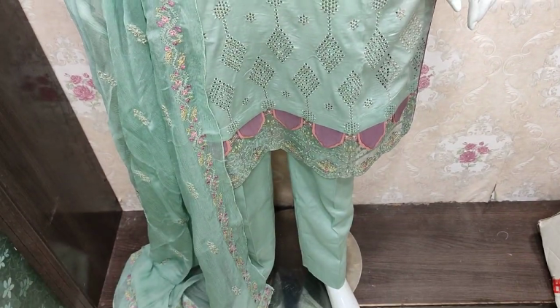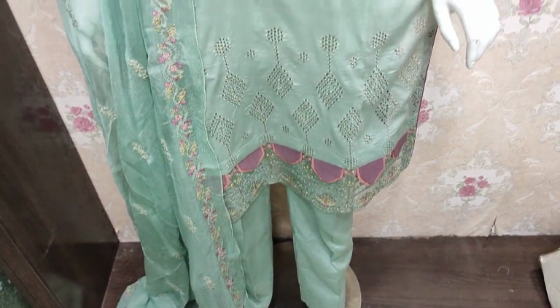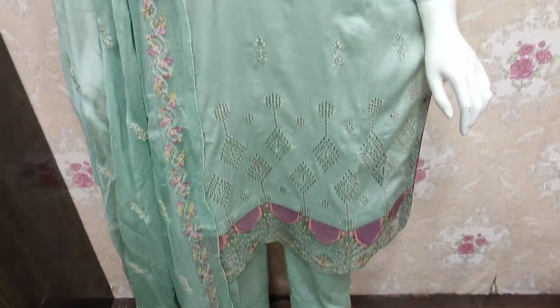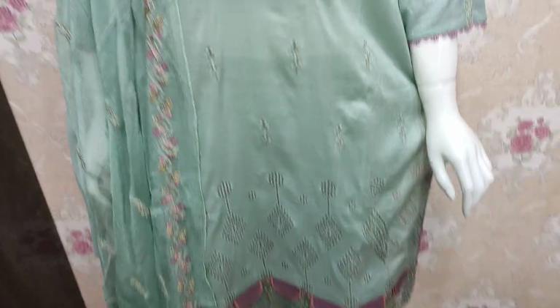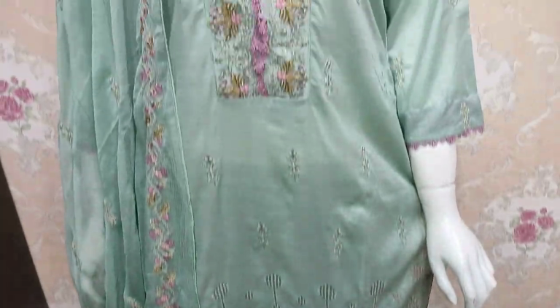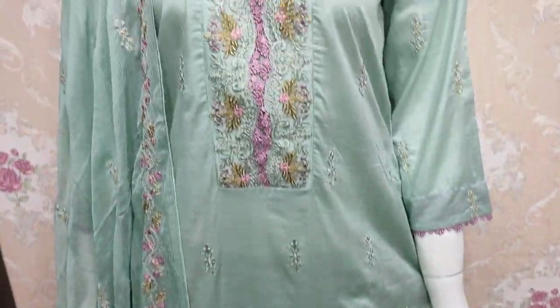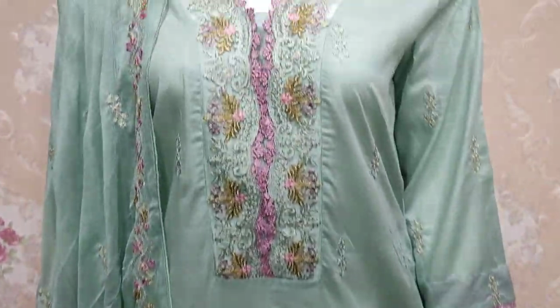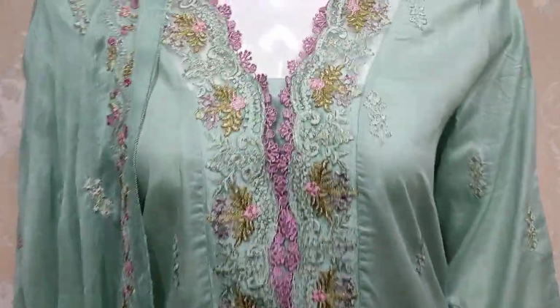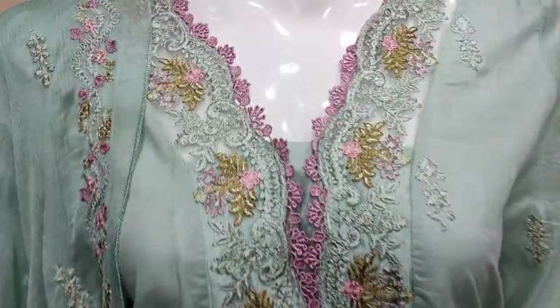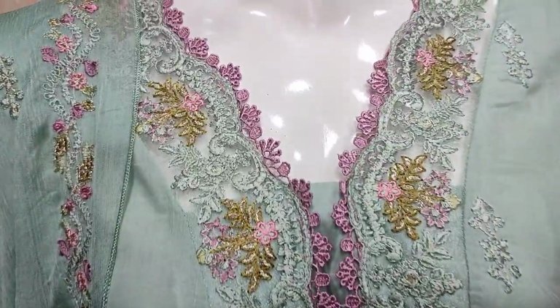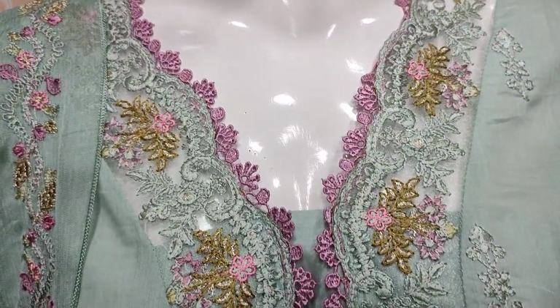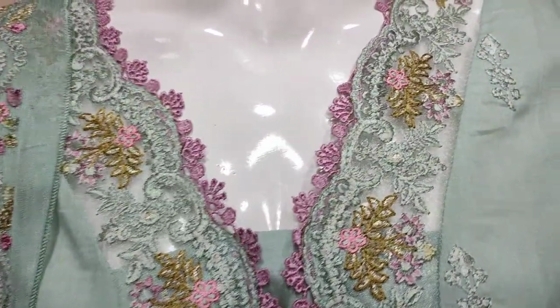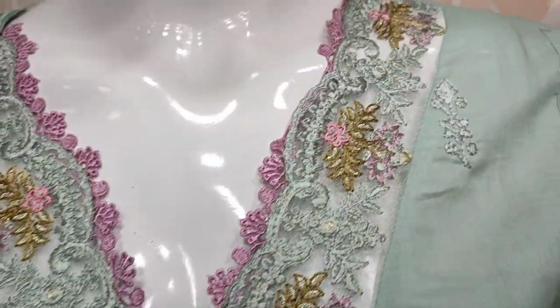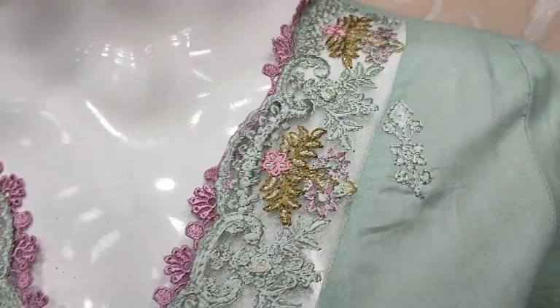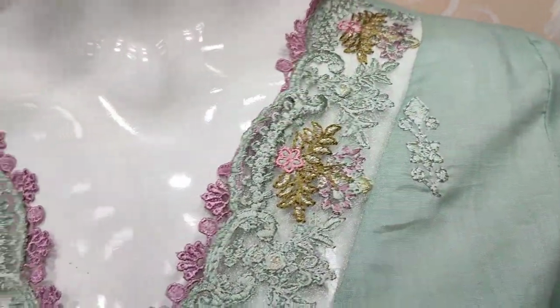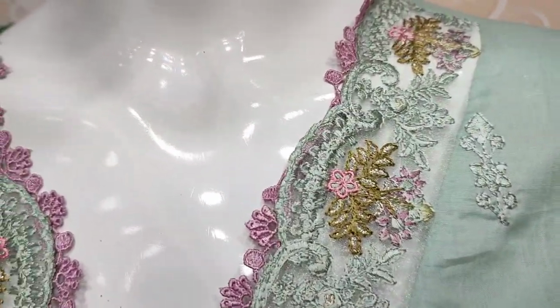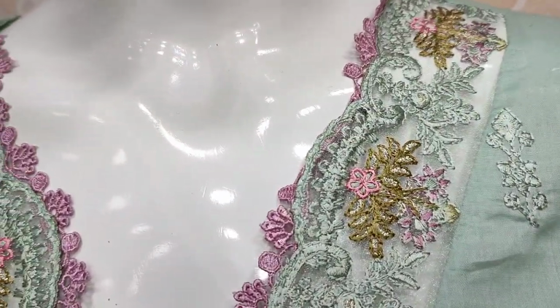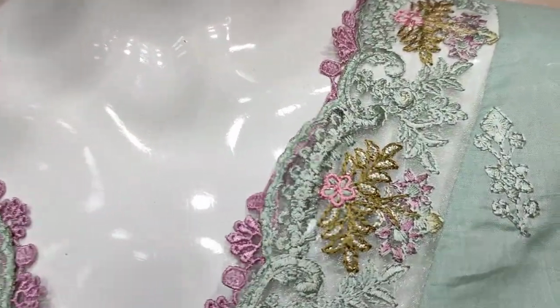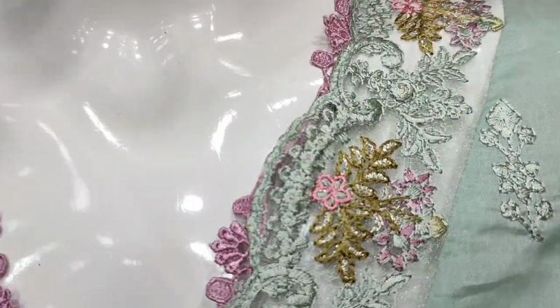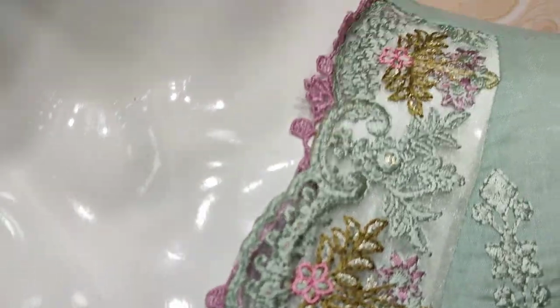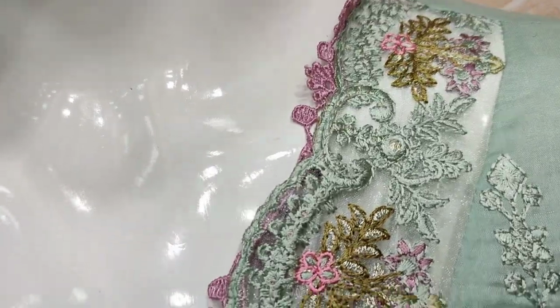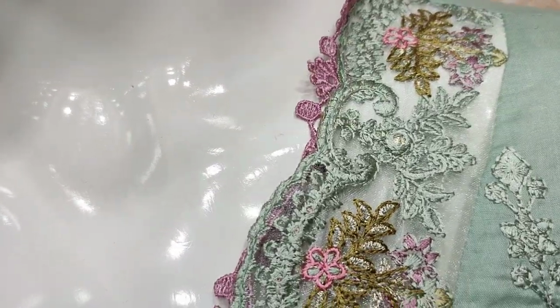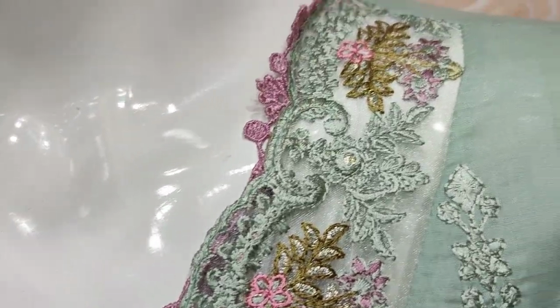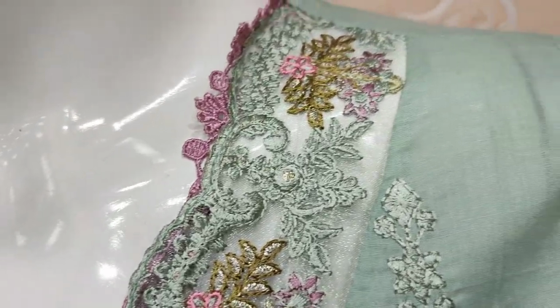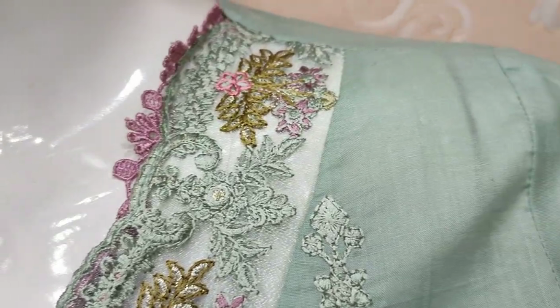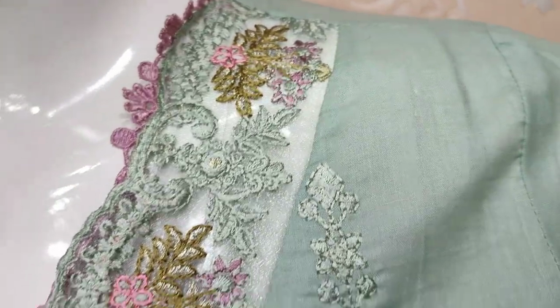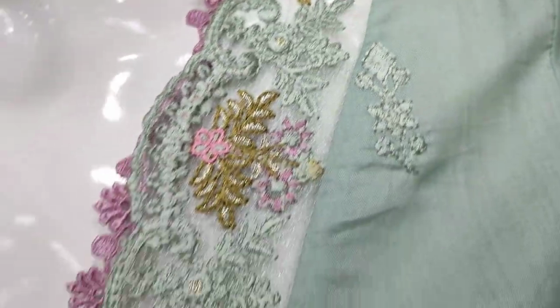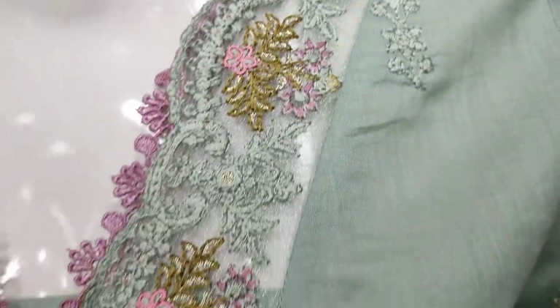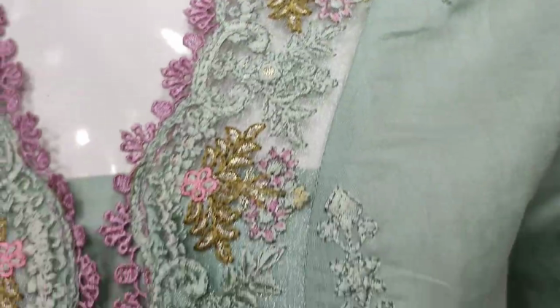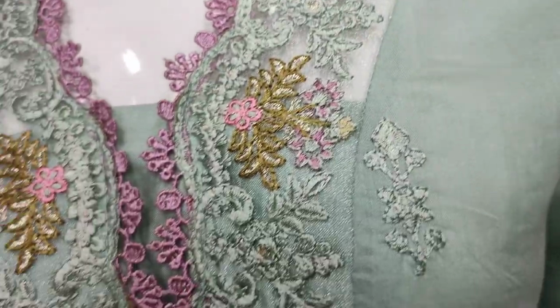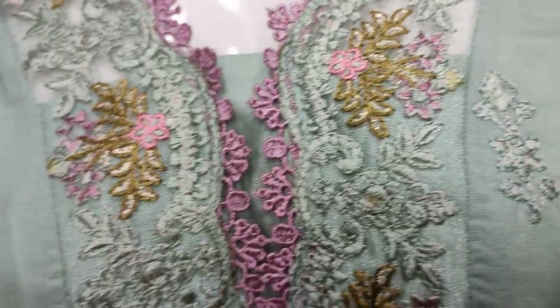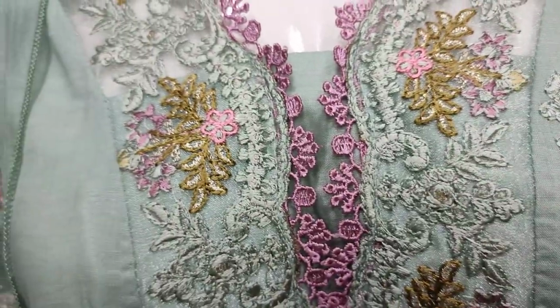In summer cotton fabric, there is a chicken curry embroidery. This is the stitching style.